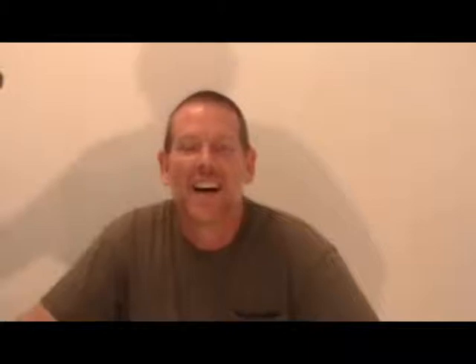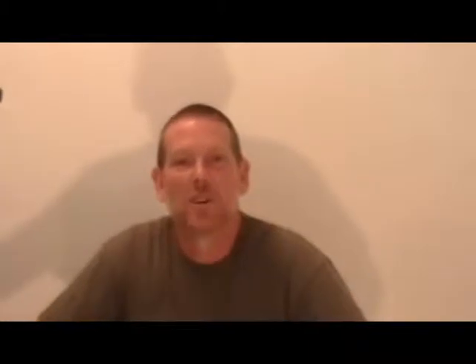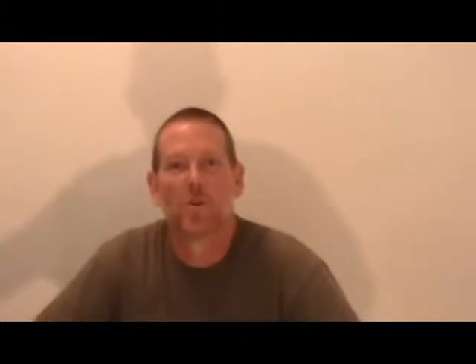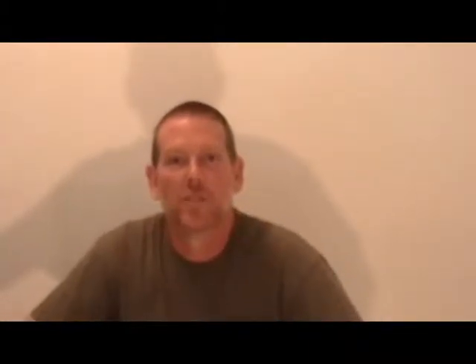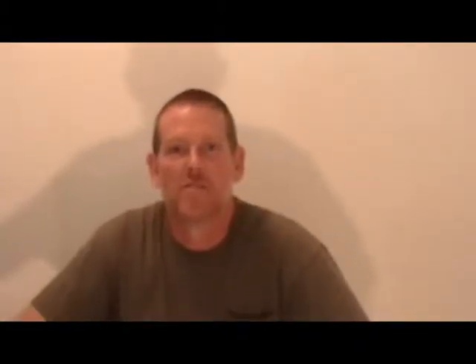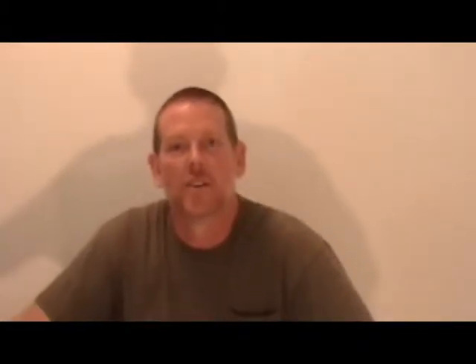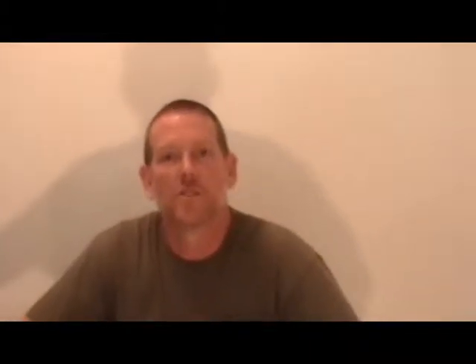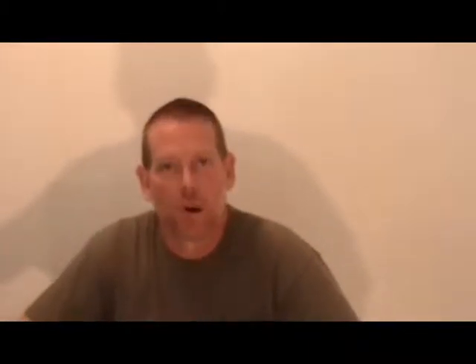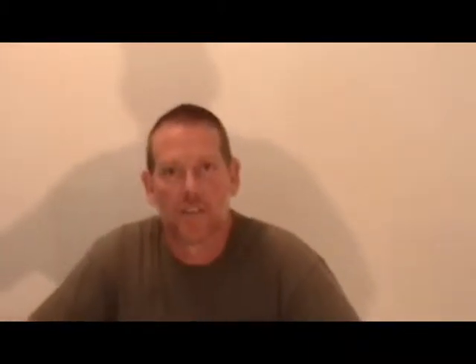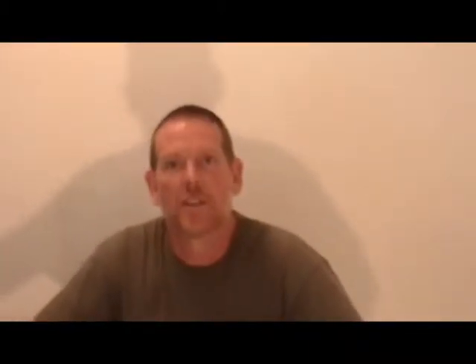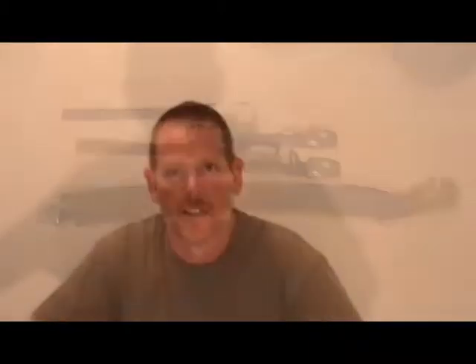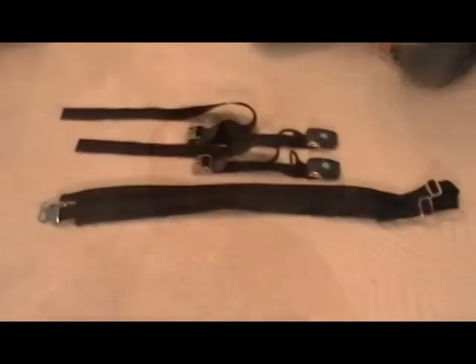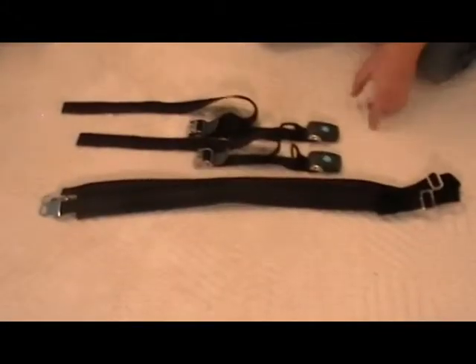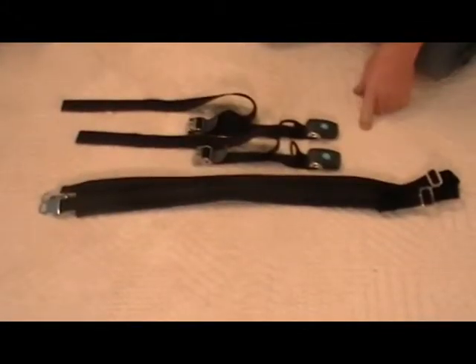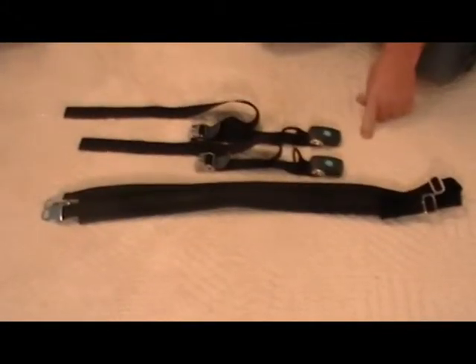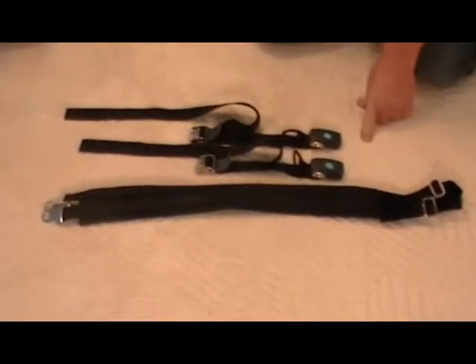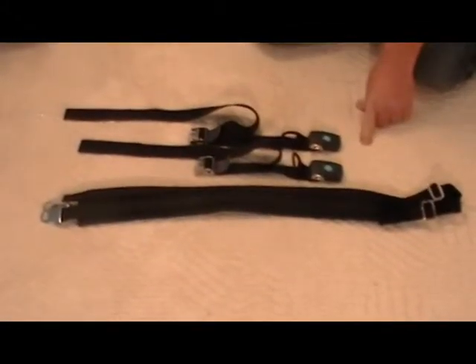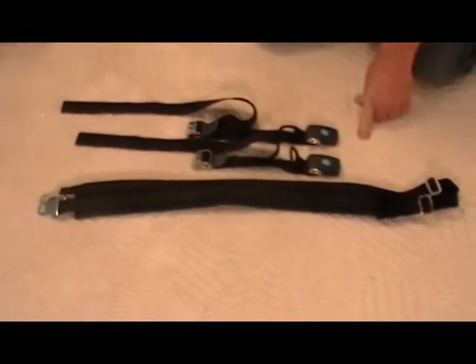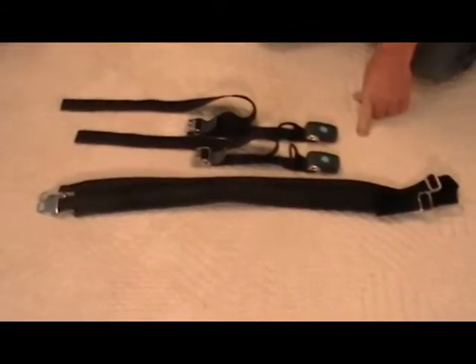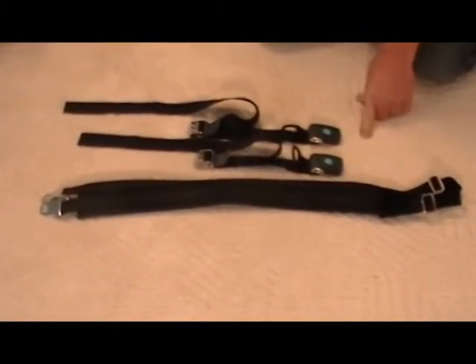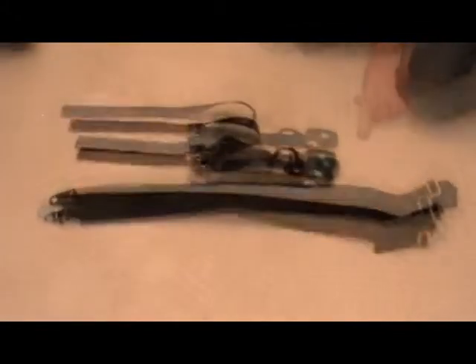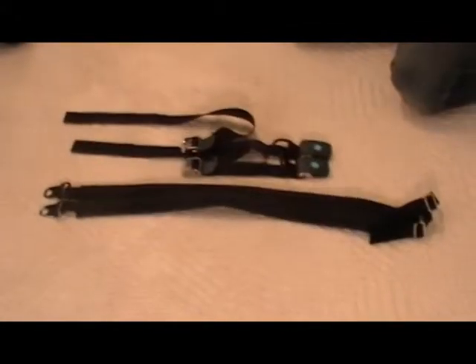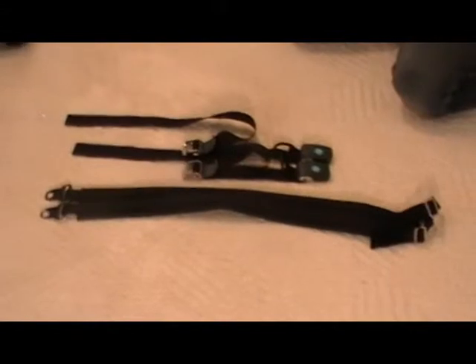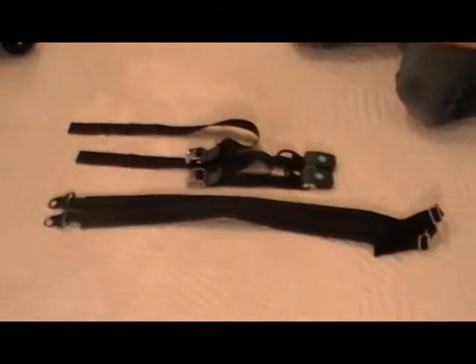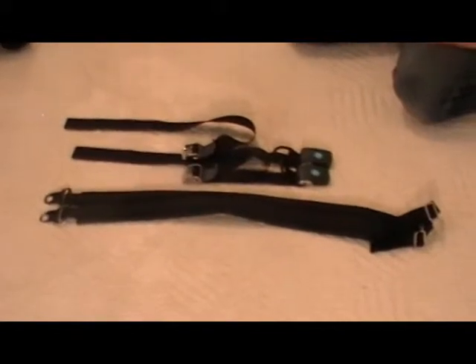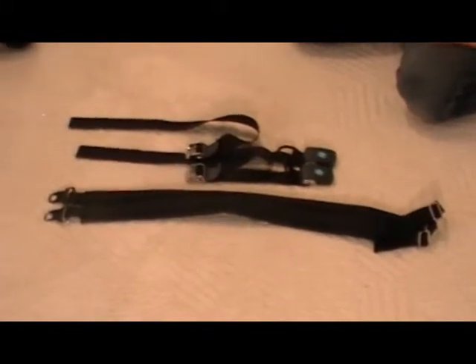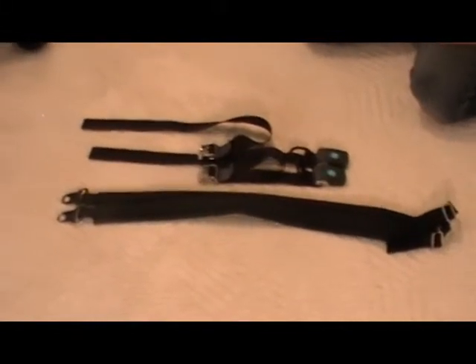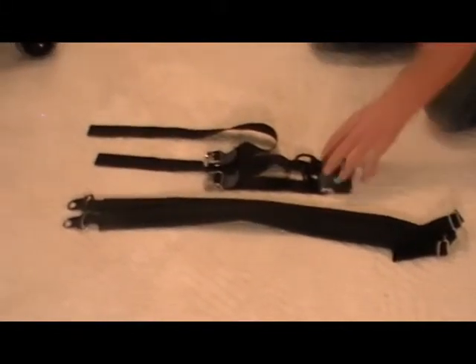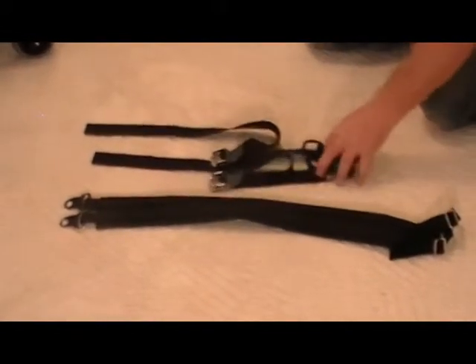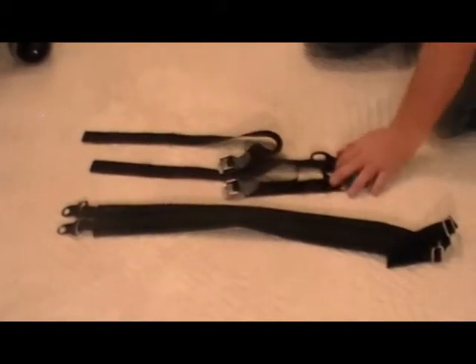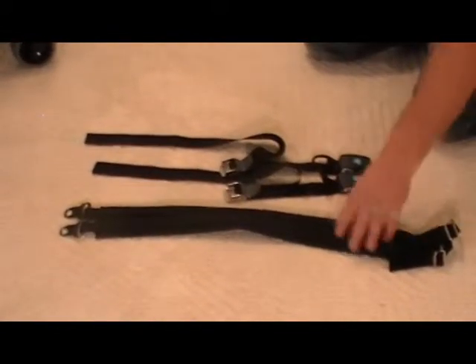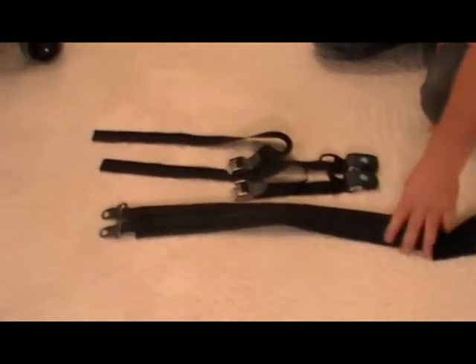Hi, I'm Rick Schull with Workbench Enterprise, here to introduce our second product, the Securiti. This is the Securiti, a positive chest restraint system. The Securiti consists of three different parts: two buckles and a belt.